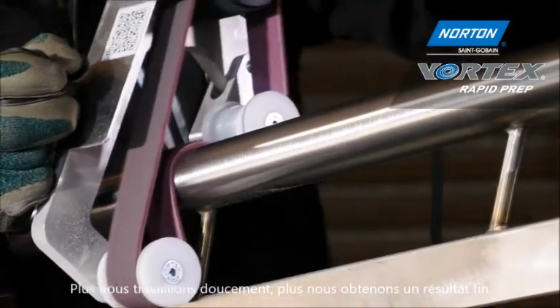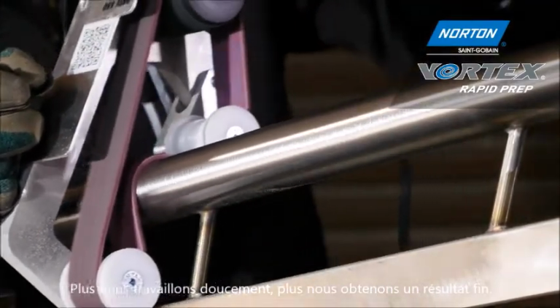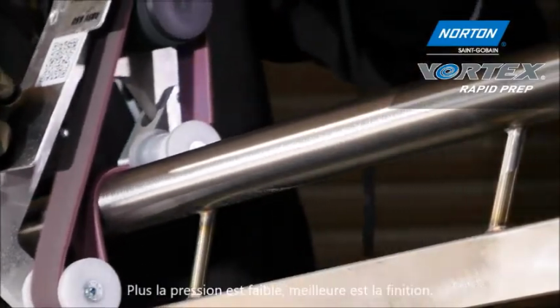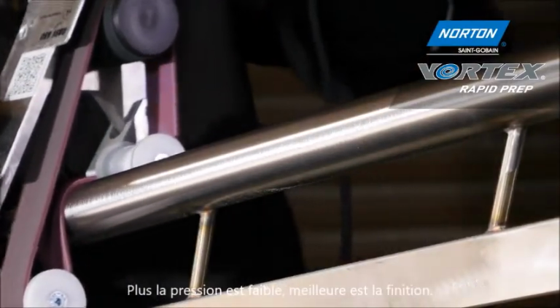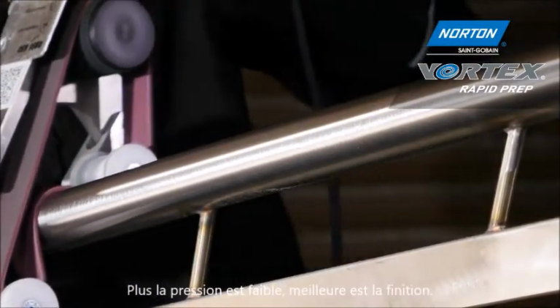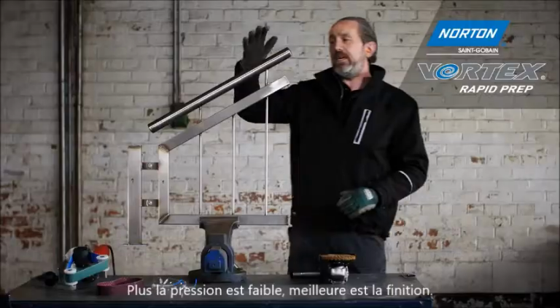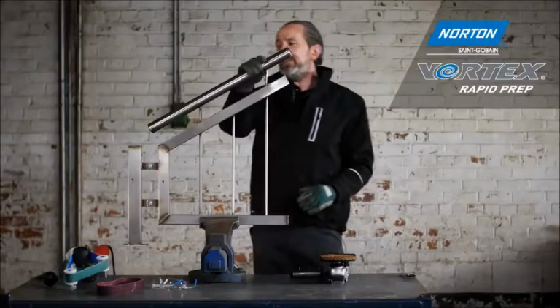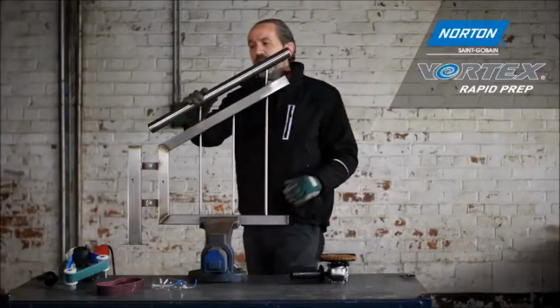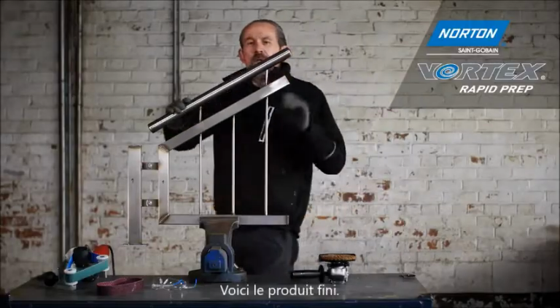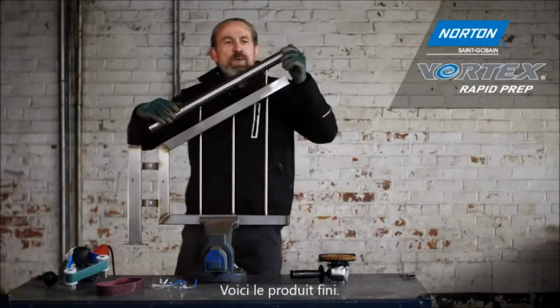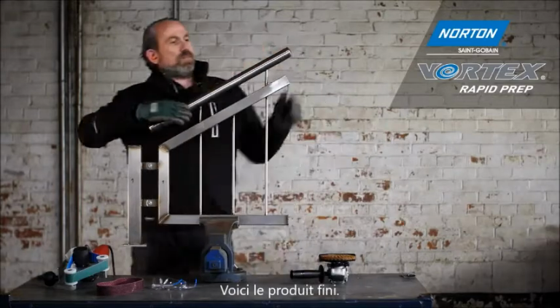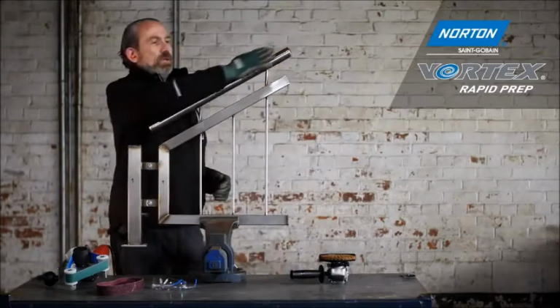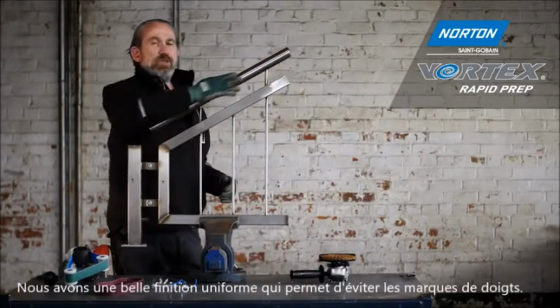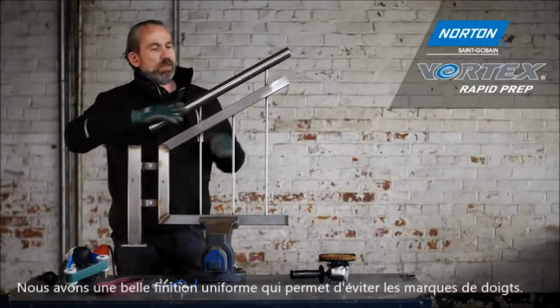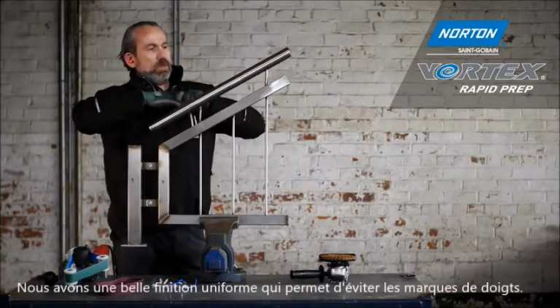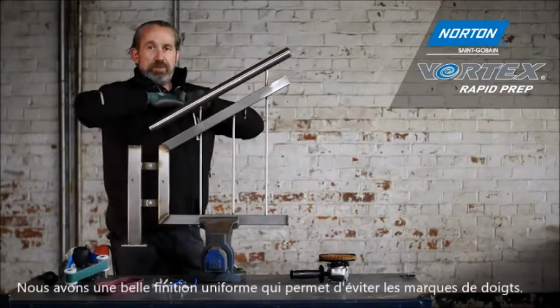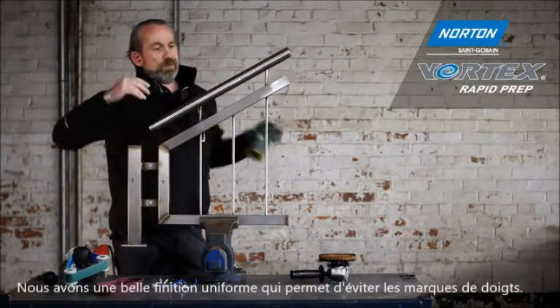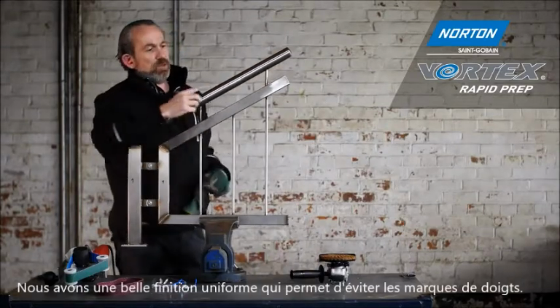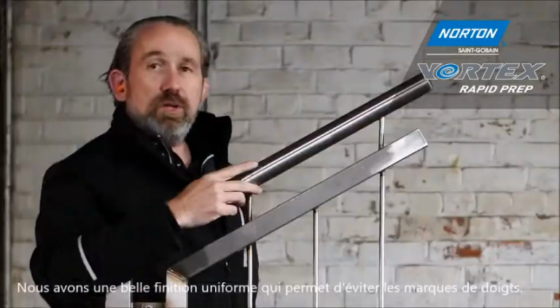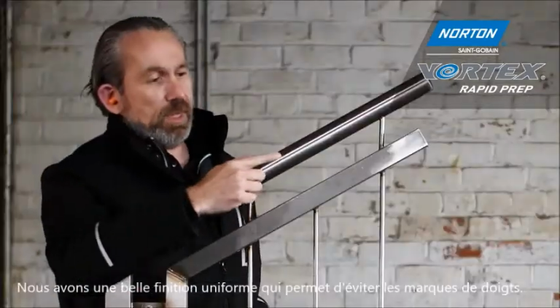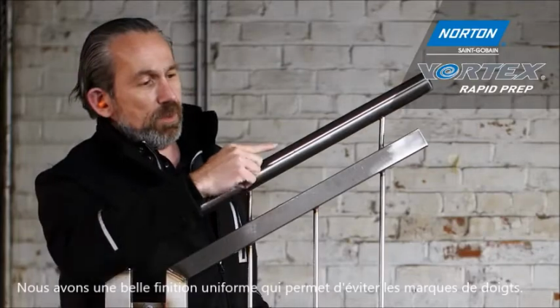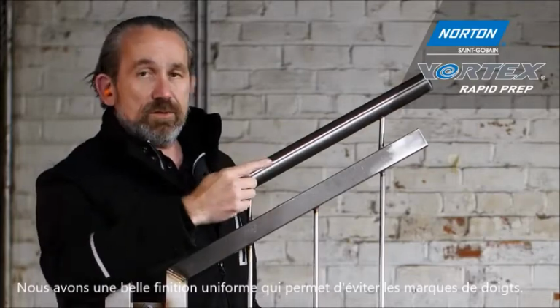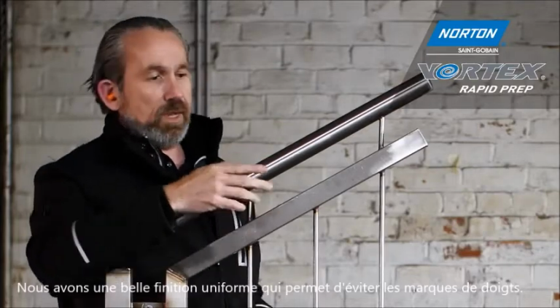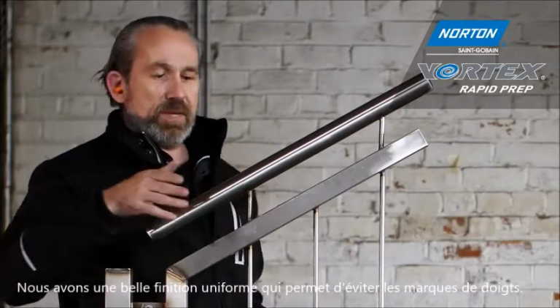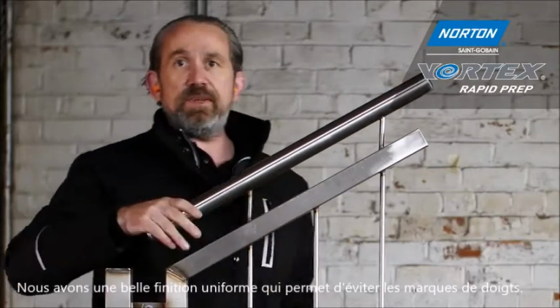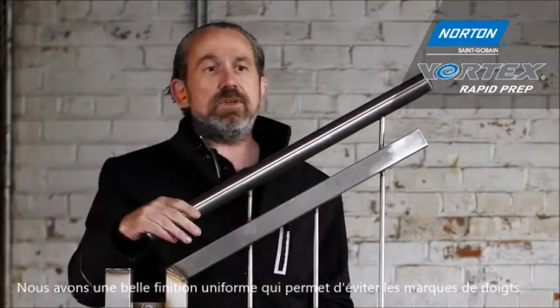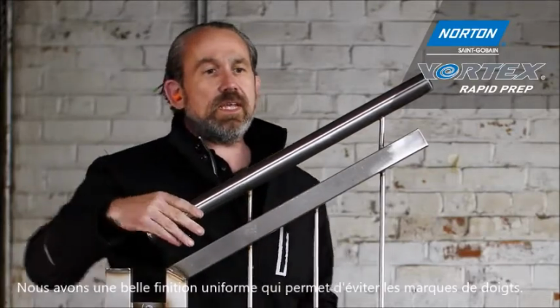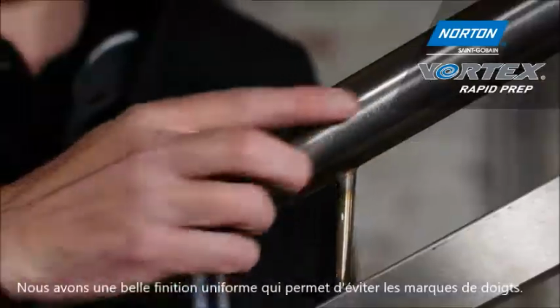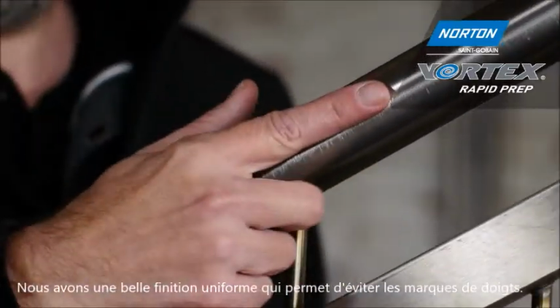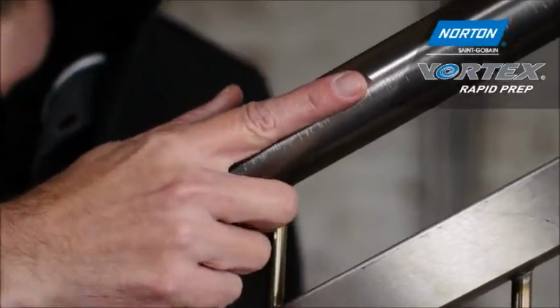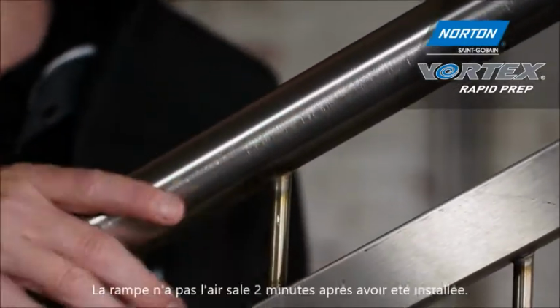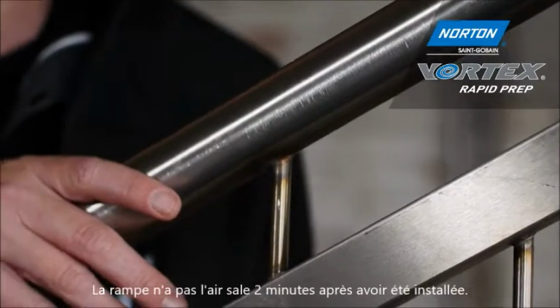Now we see the finished product — we have a nice Type 2 finish. The reason it's a Type 2 finish is that it's not going to show up a fingerprint, so if this is in a shopping center on a staircase, doing that doesn't make it look dirty.